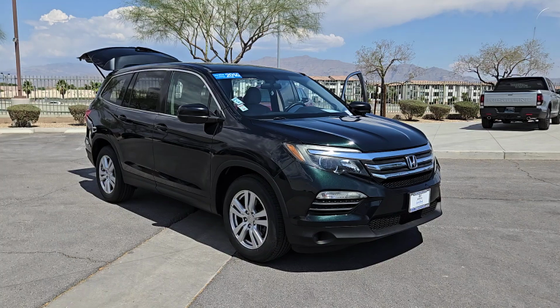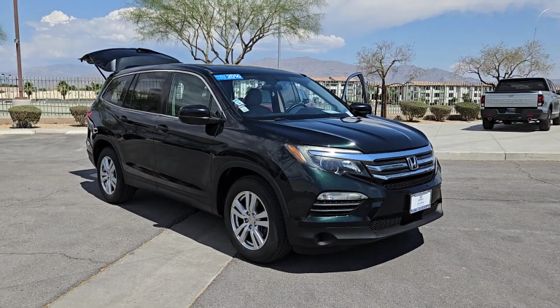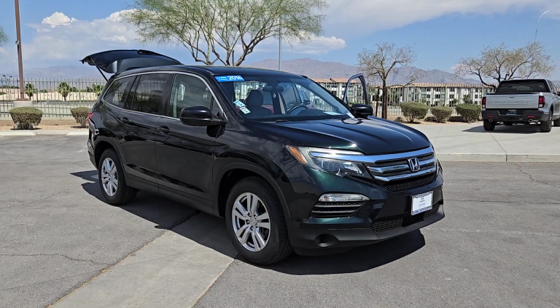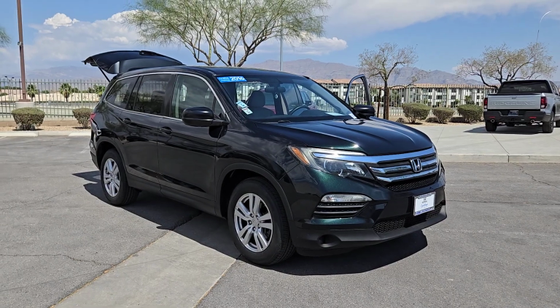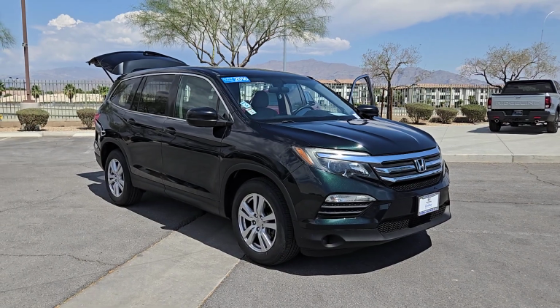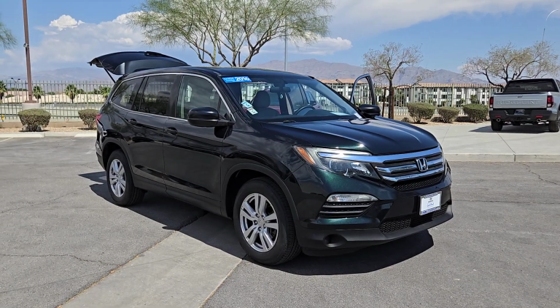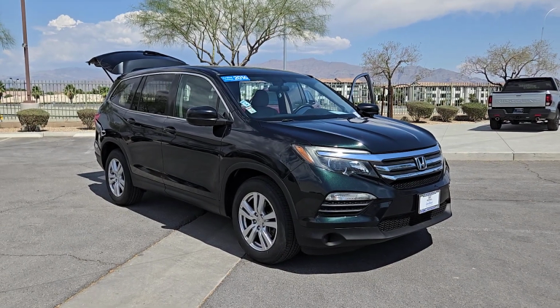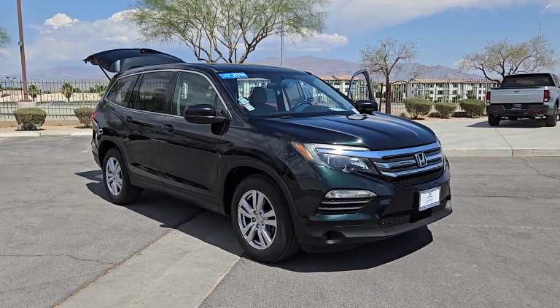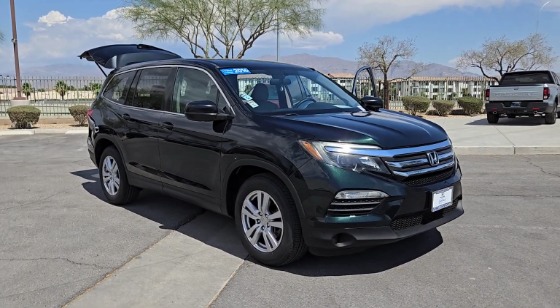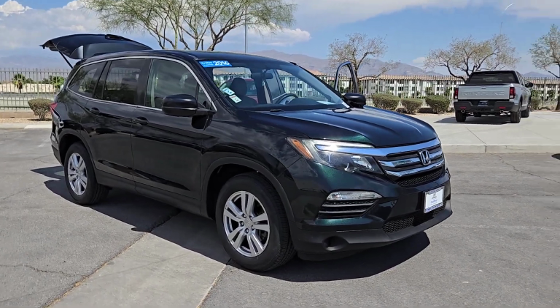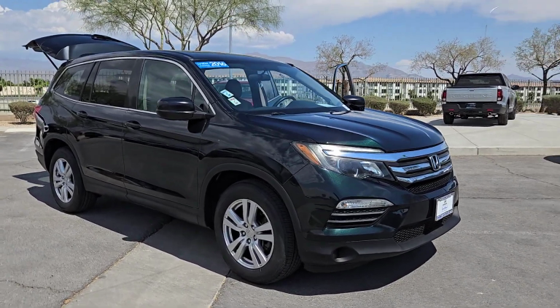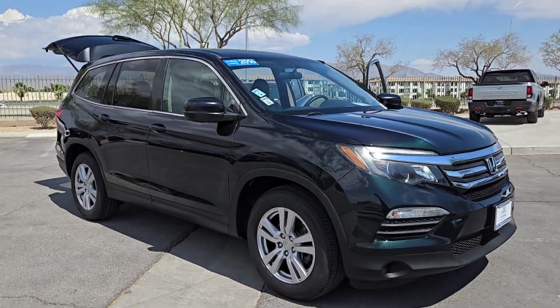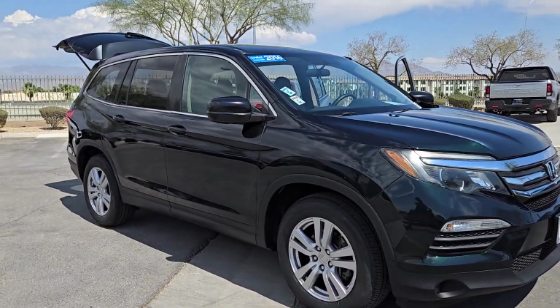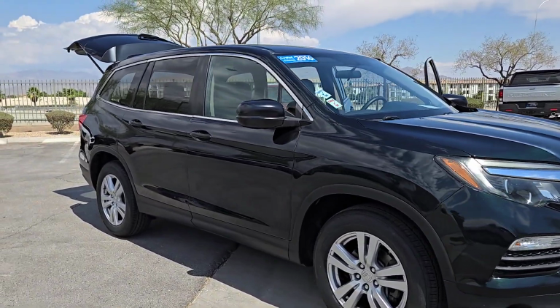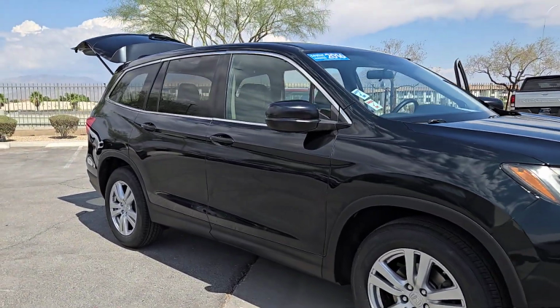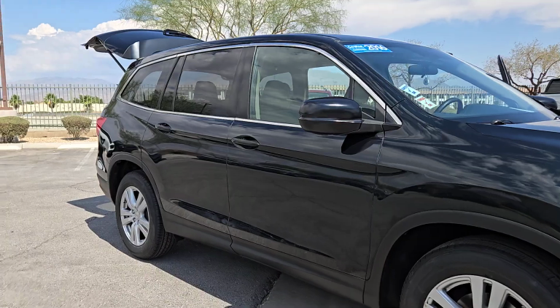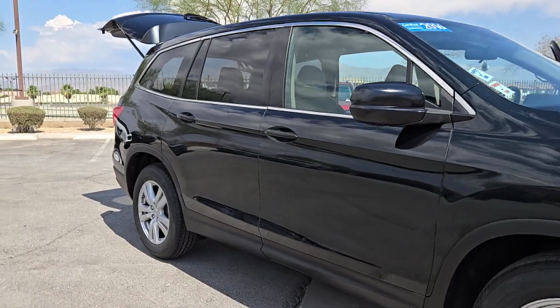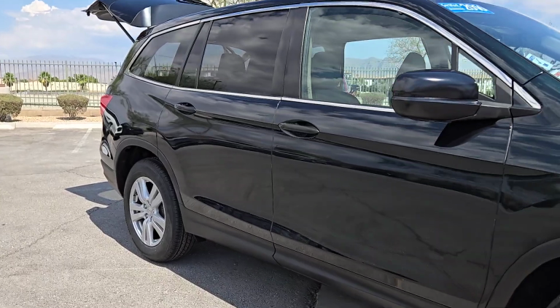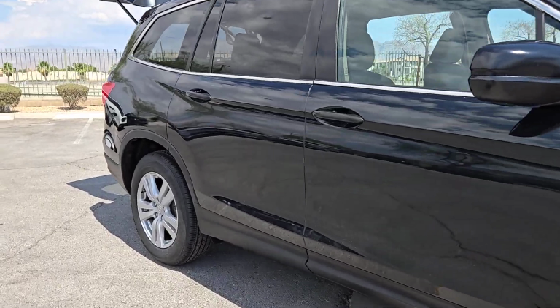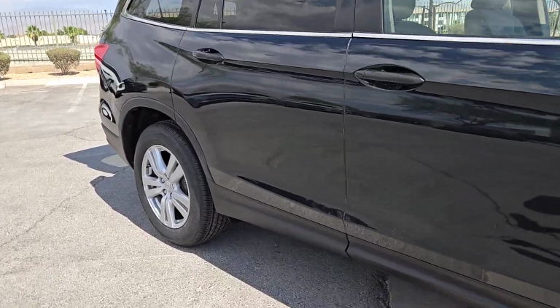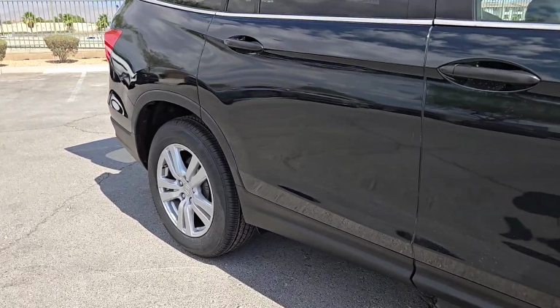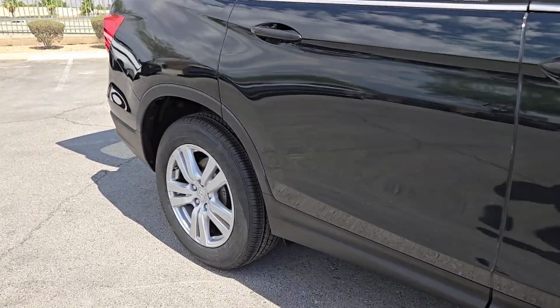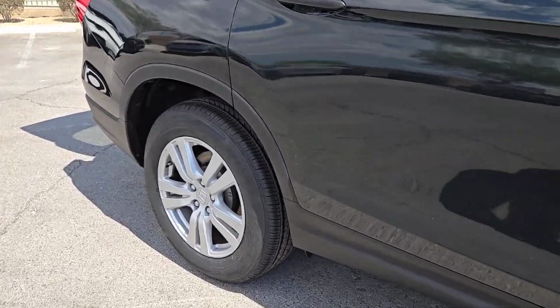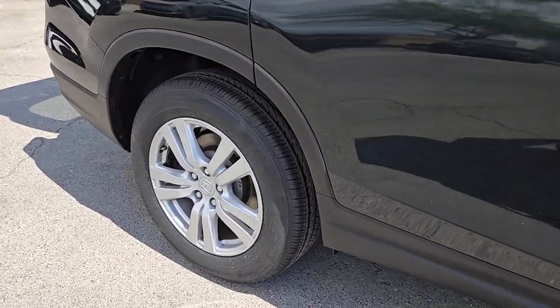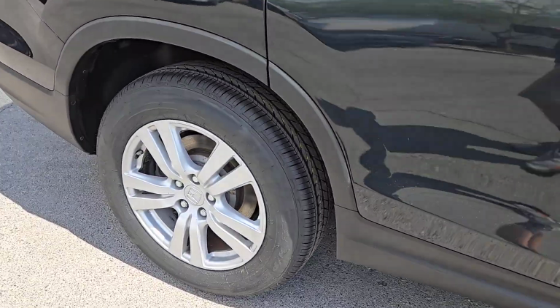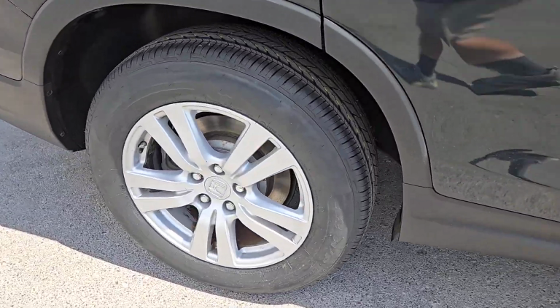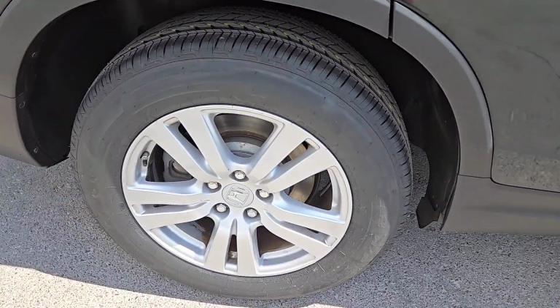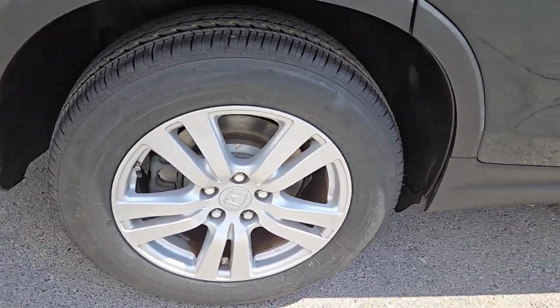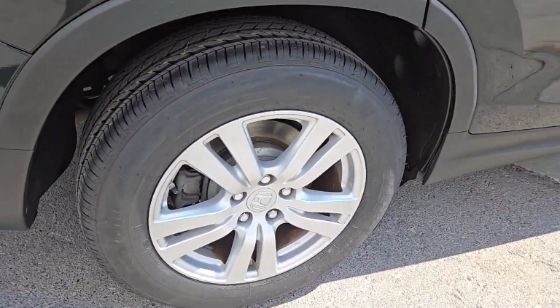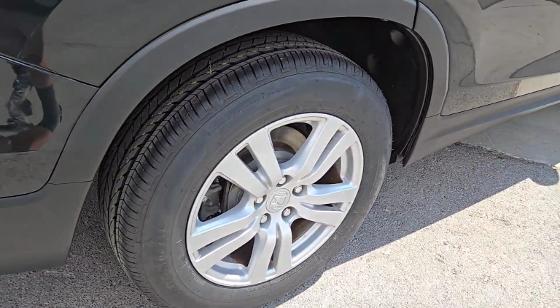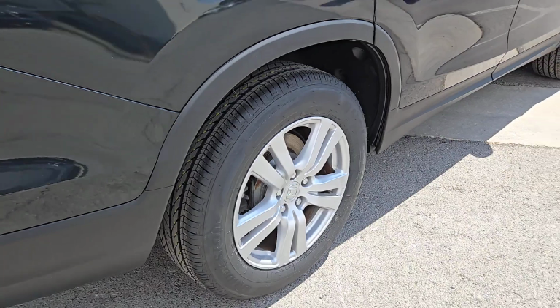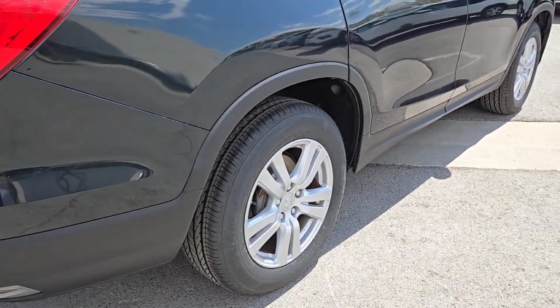Introducing the 2016 Honda Pilot. With less than 150,000 miles on the odometer, this vehicle stands out from the rest. Take a closer look at this super capable Pilot.